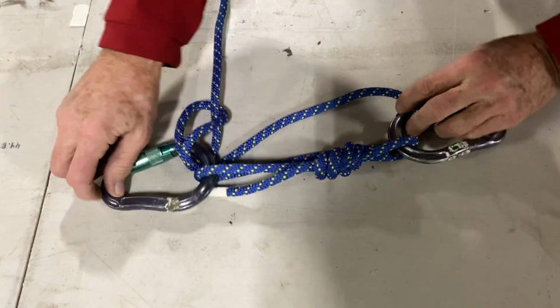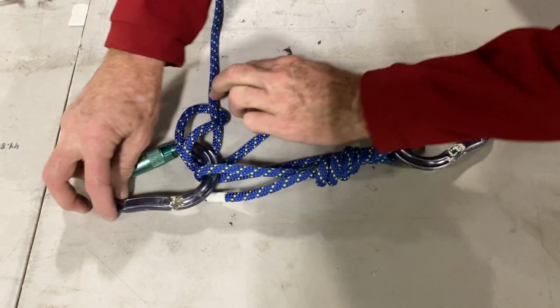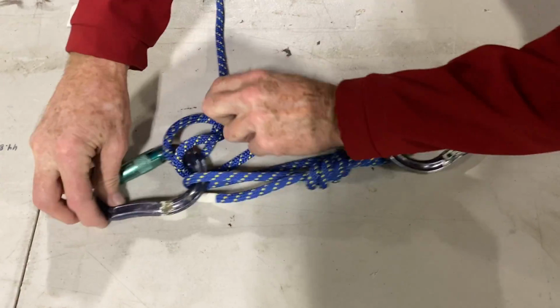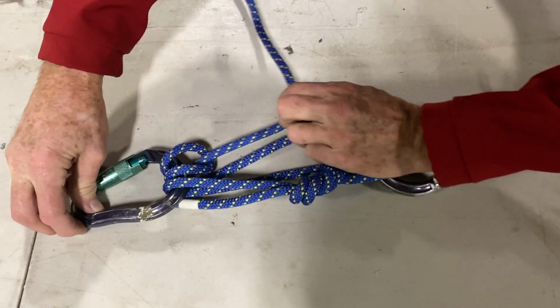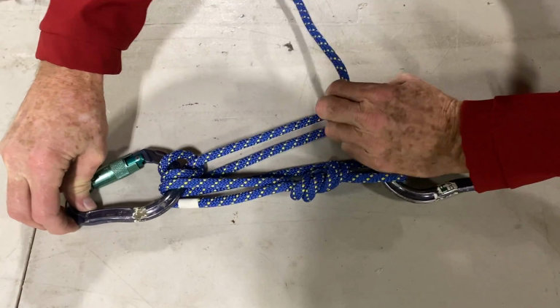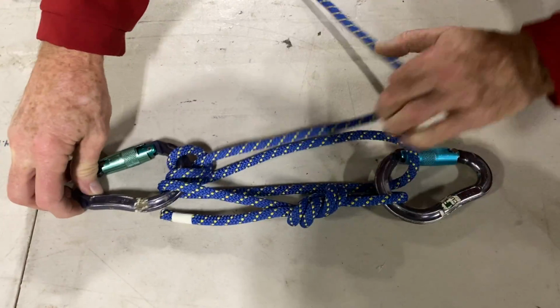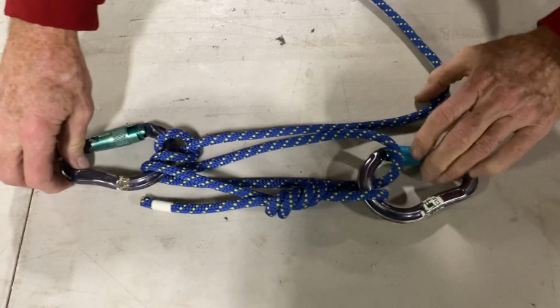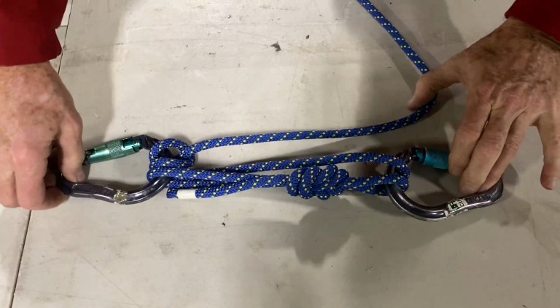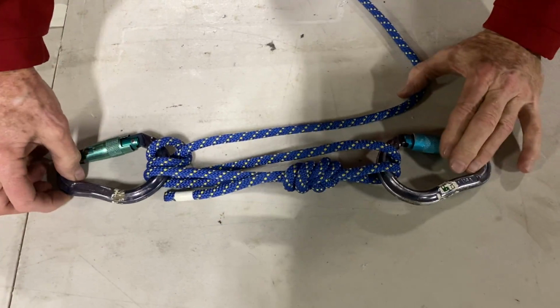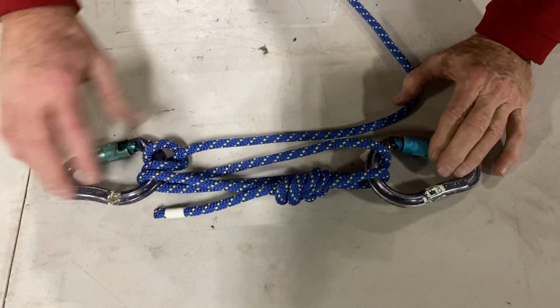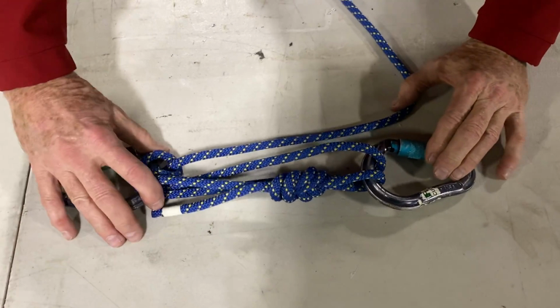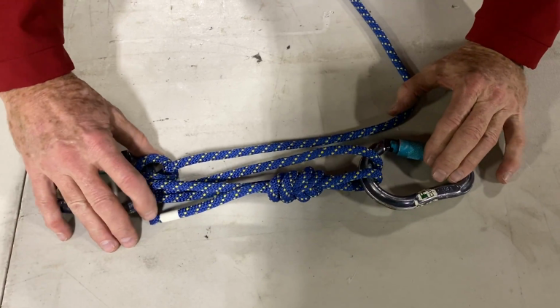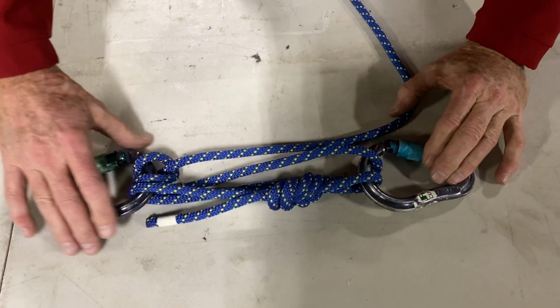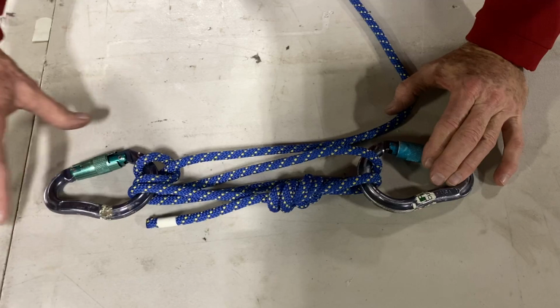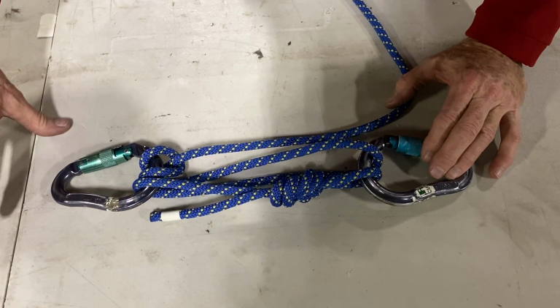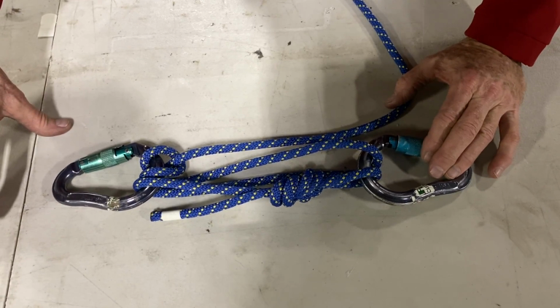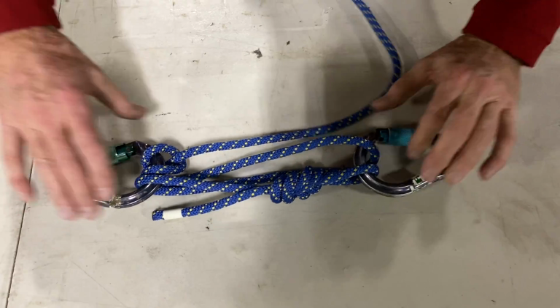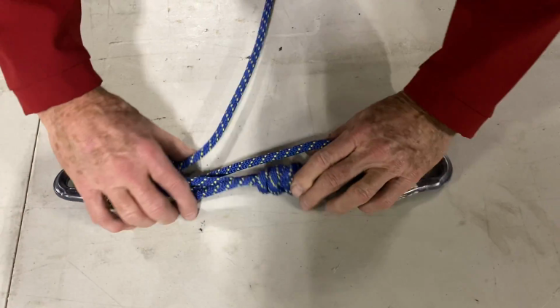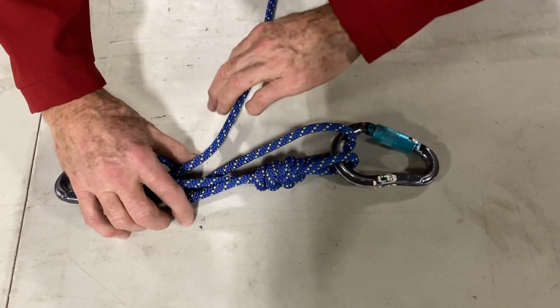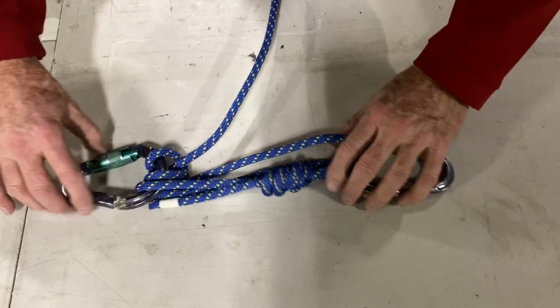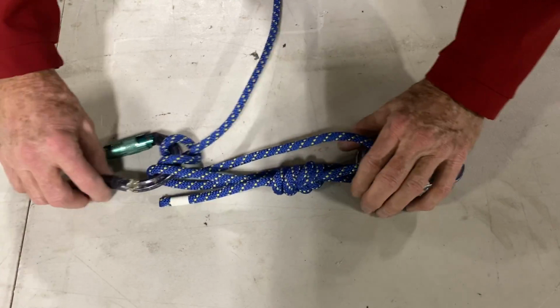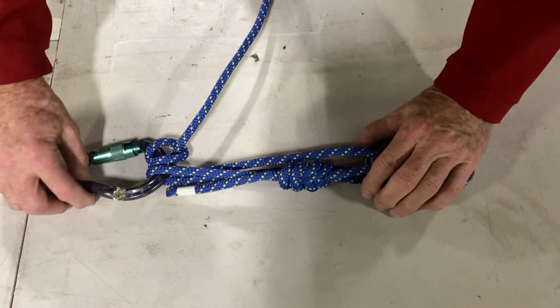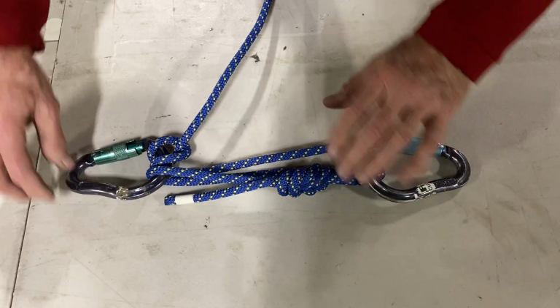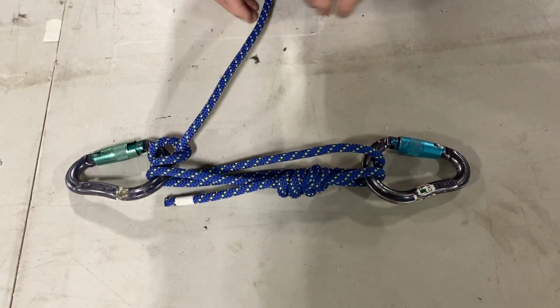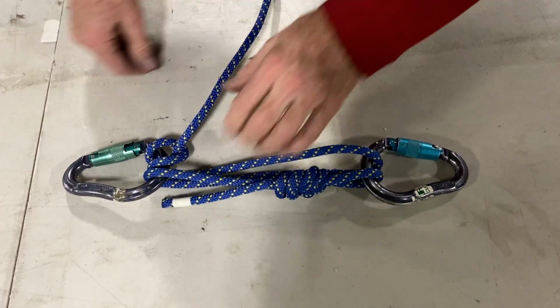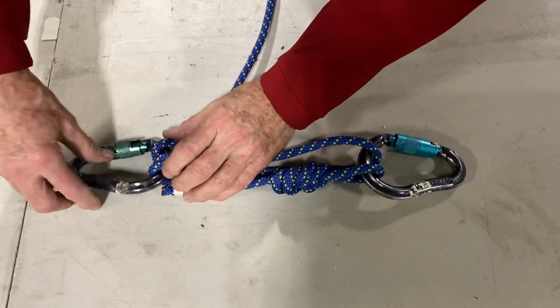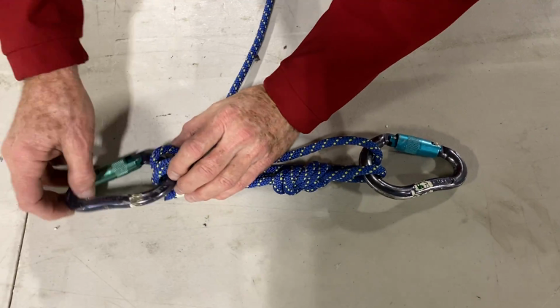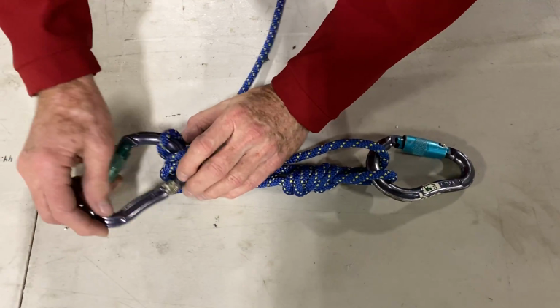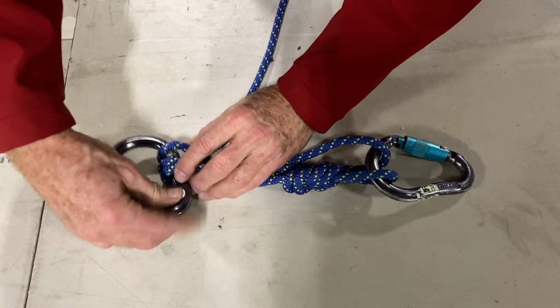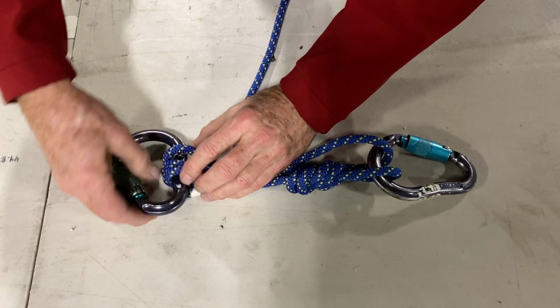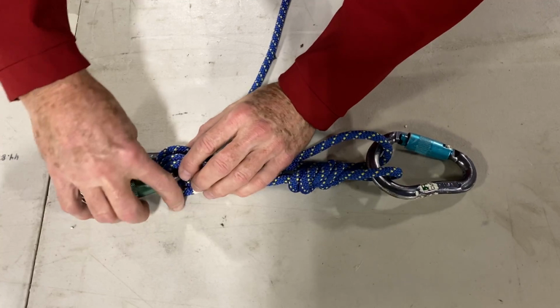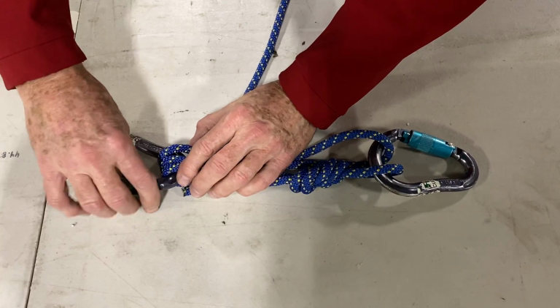Snug that up. So we have the three strands. The munter hitch is on the anchor side, and then to tie this all together you can roll this around to its use position.